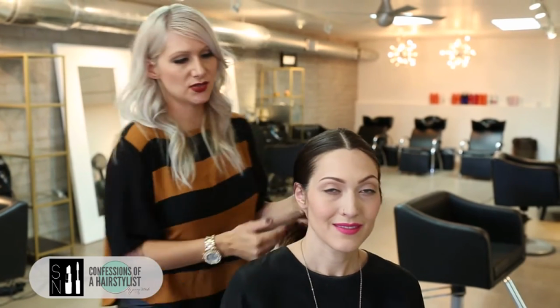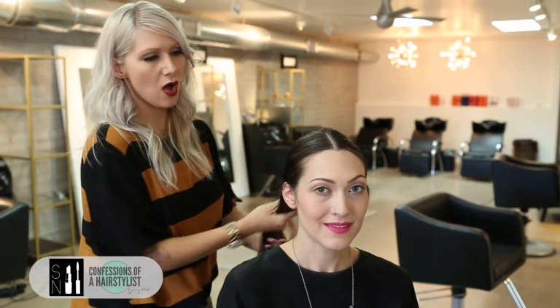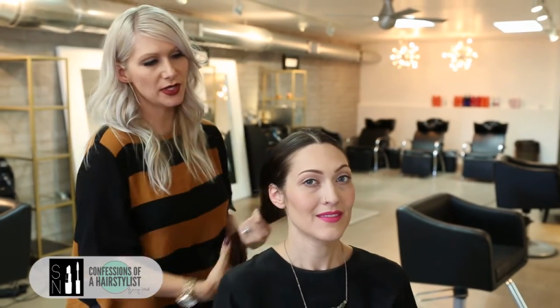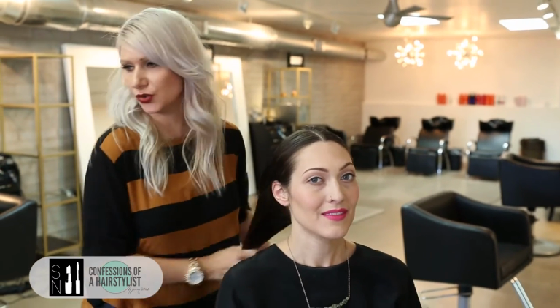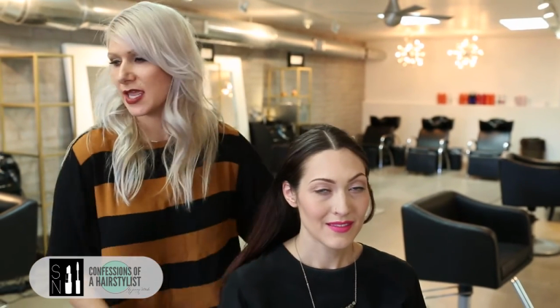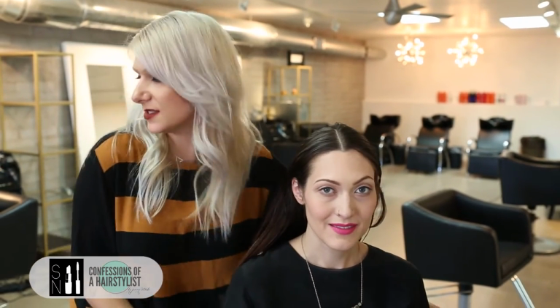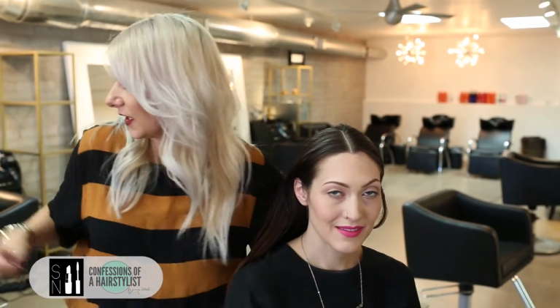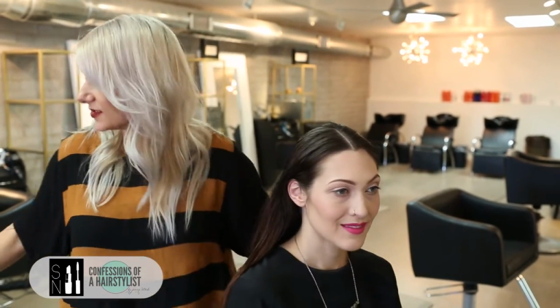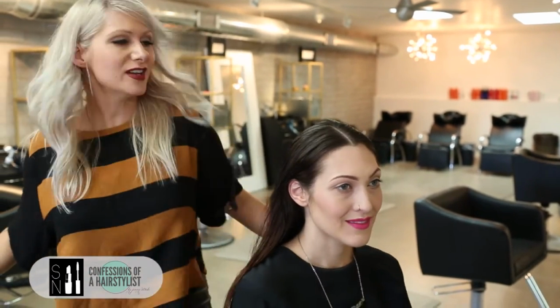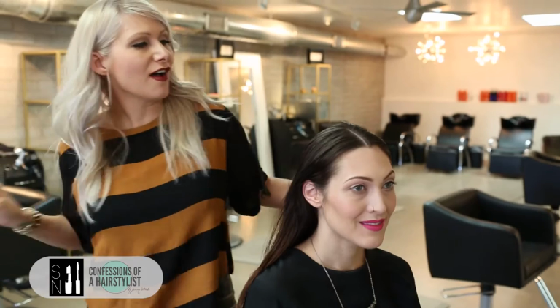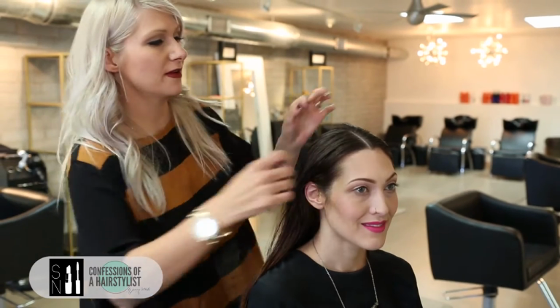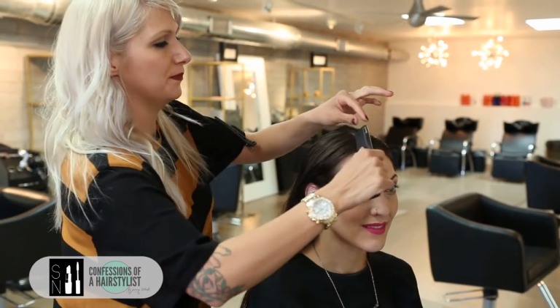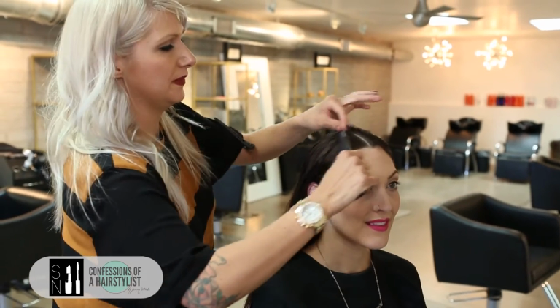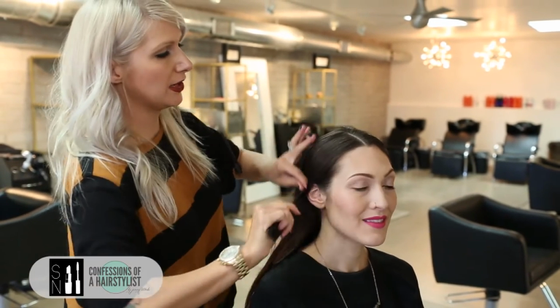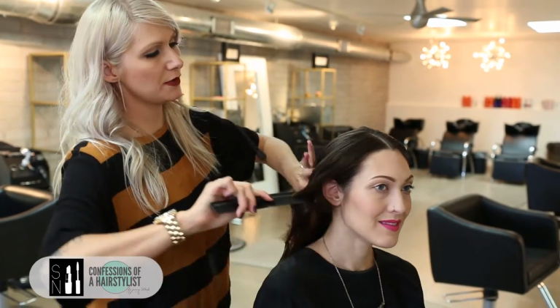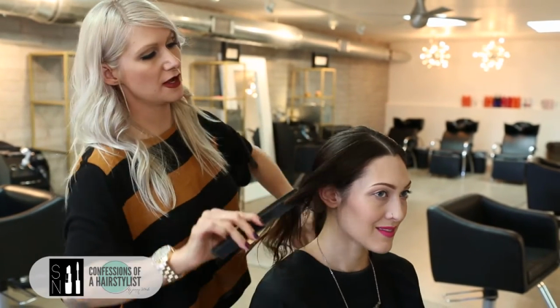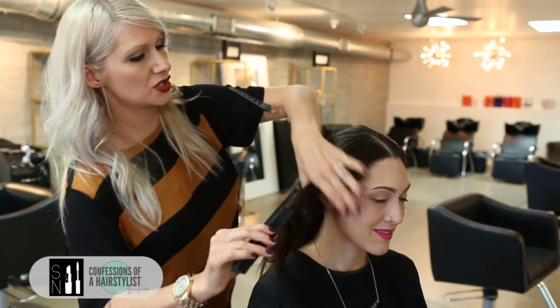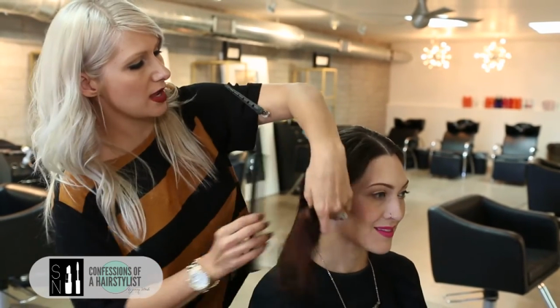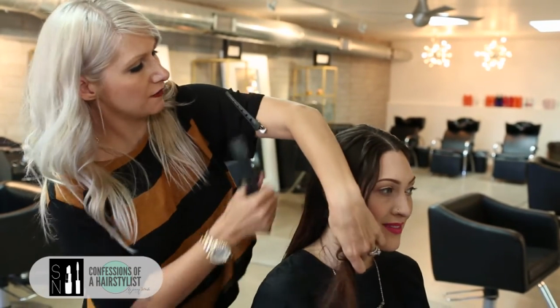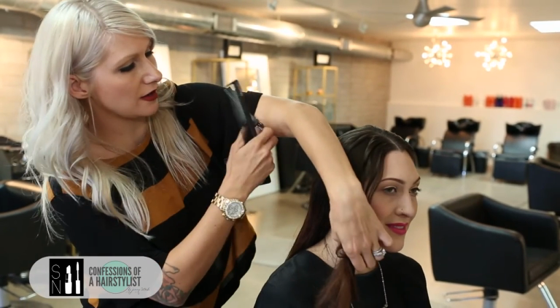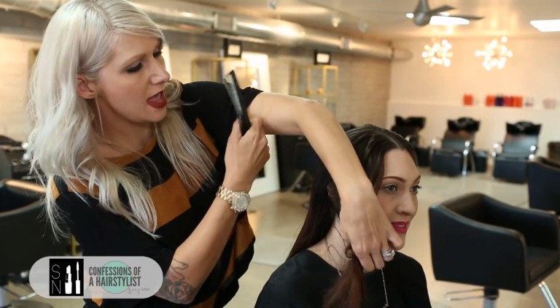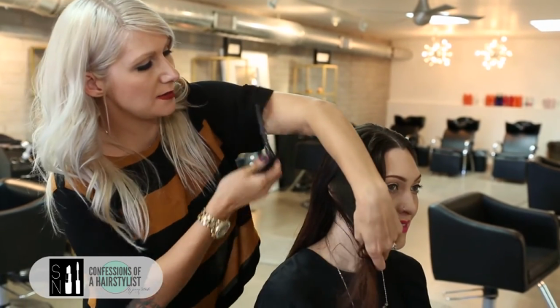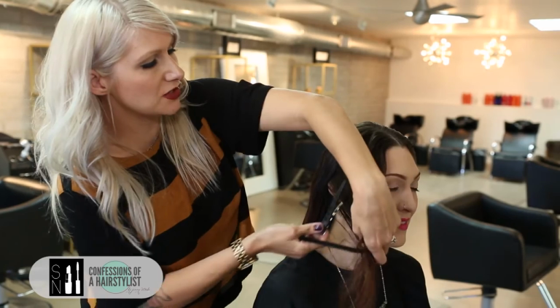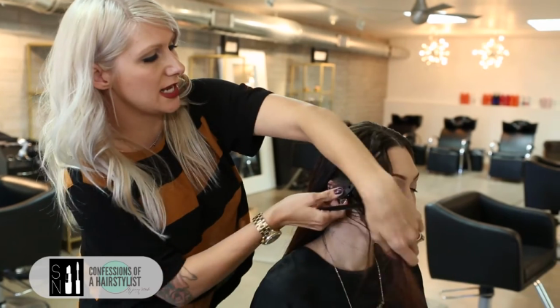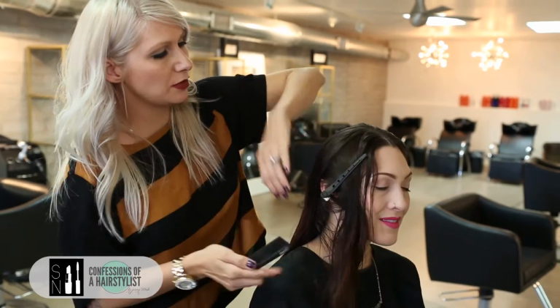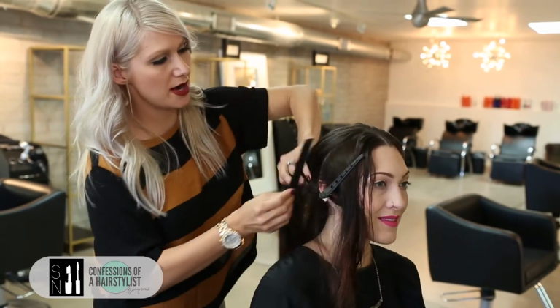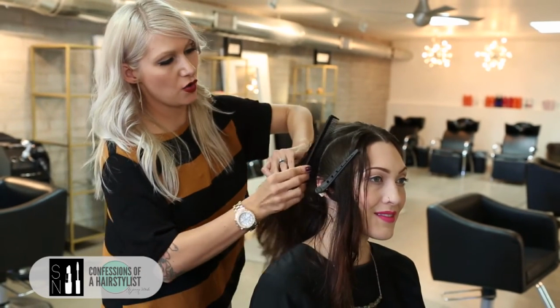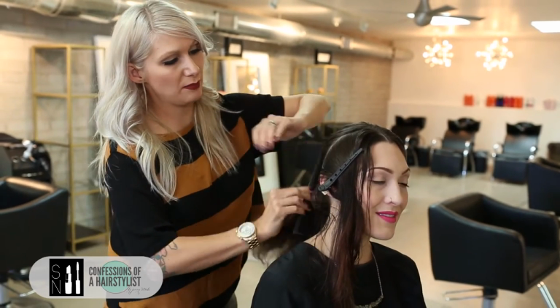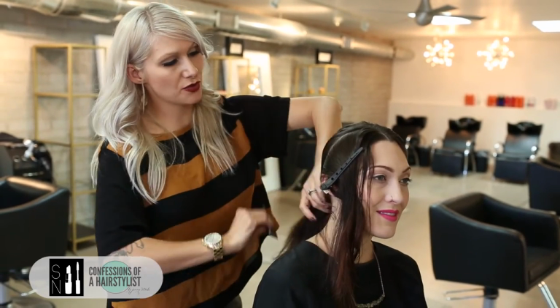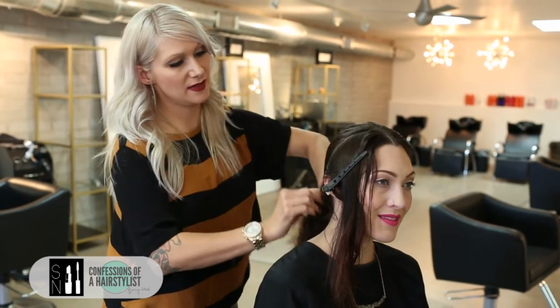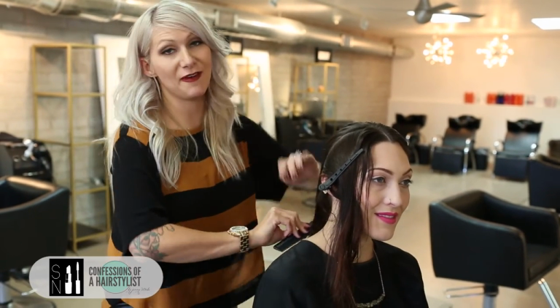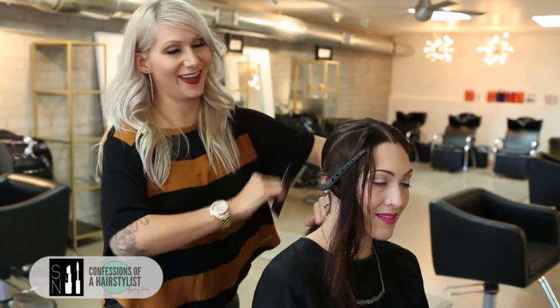Now I'm going to simply section it off. I'm going to clip her front section away for later, and then take my blow dryer and comb and blow dry it to the nape of the neck.